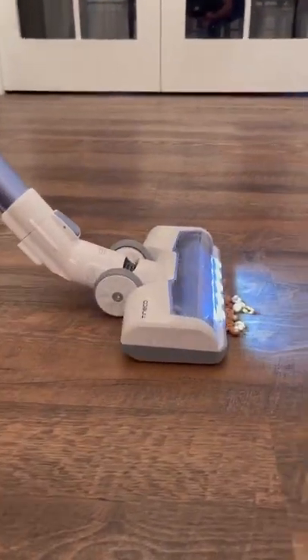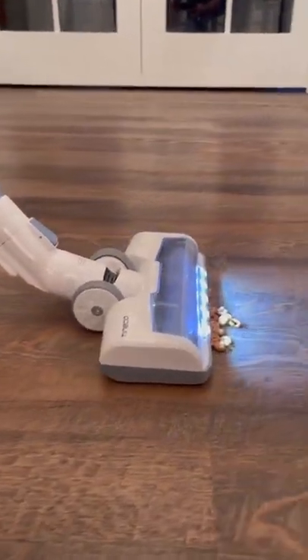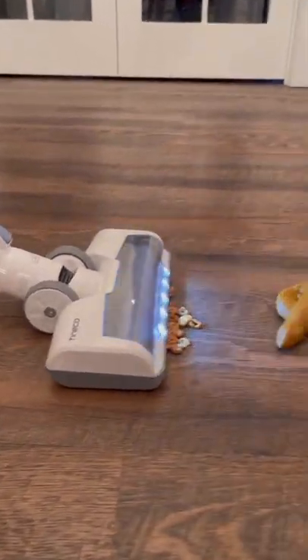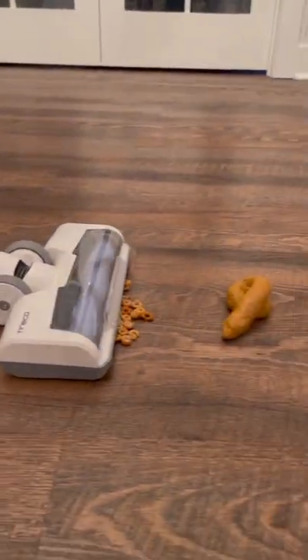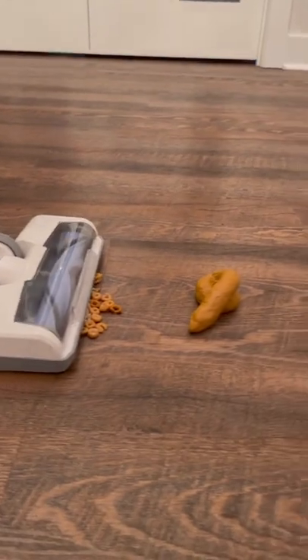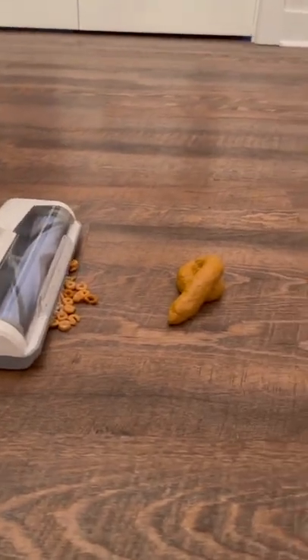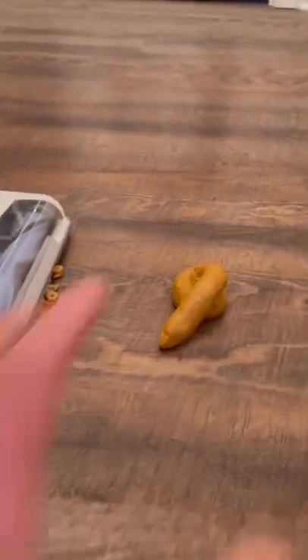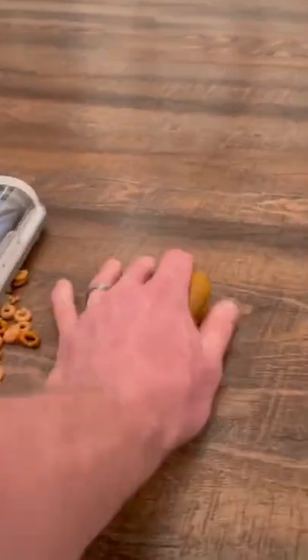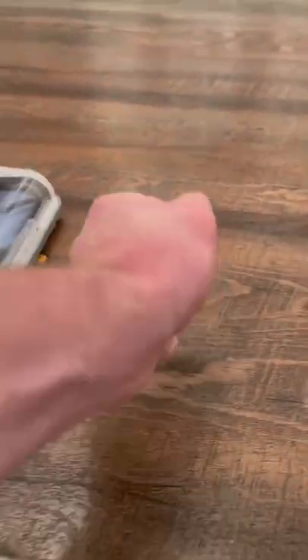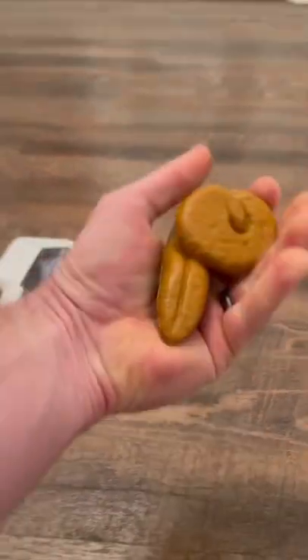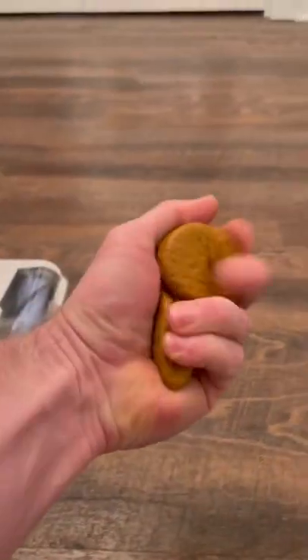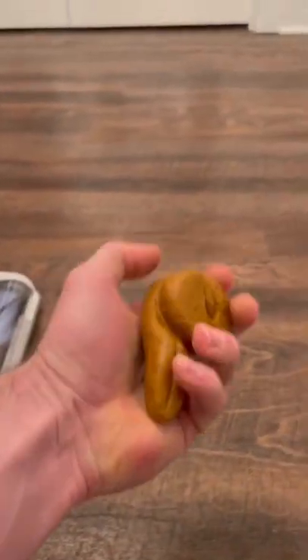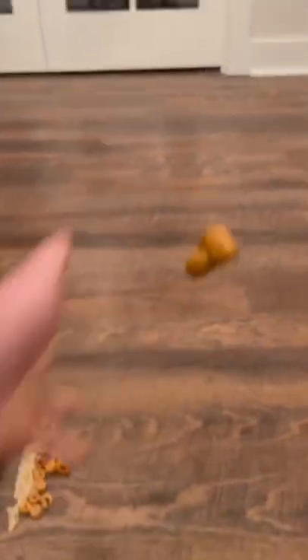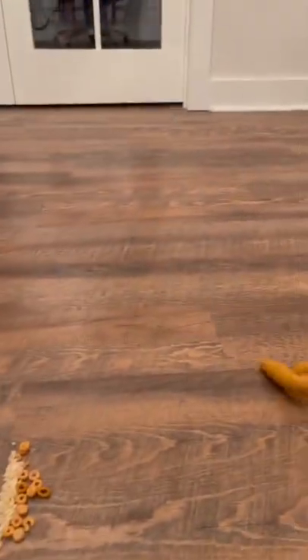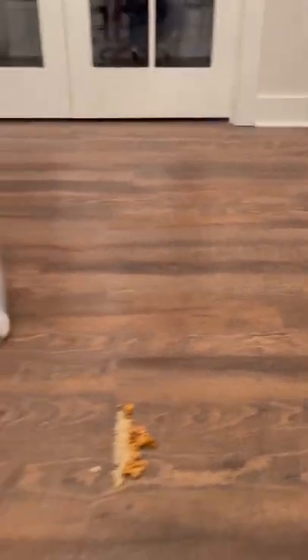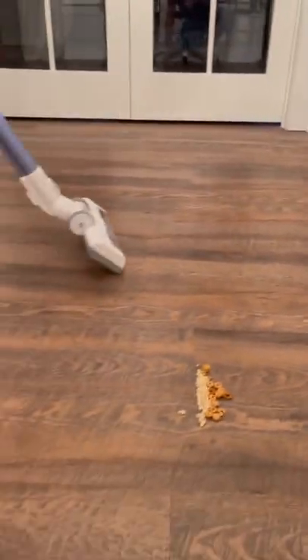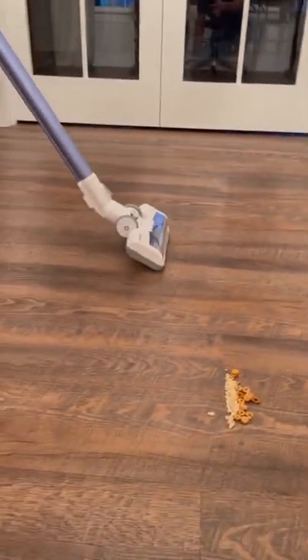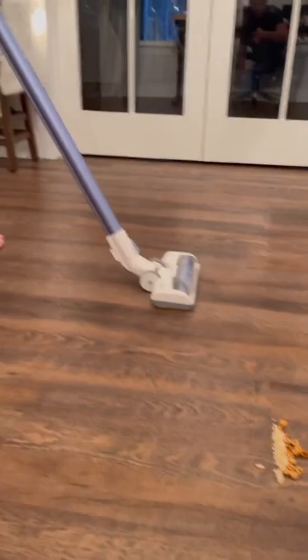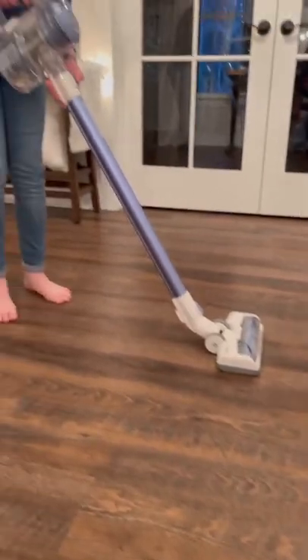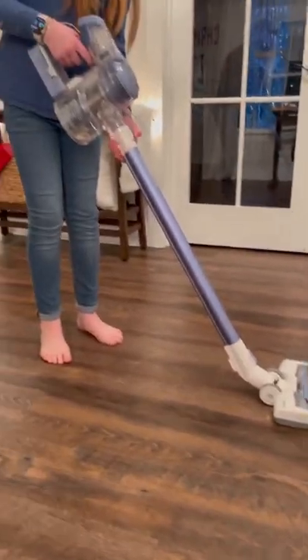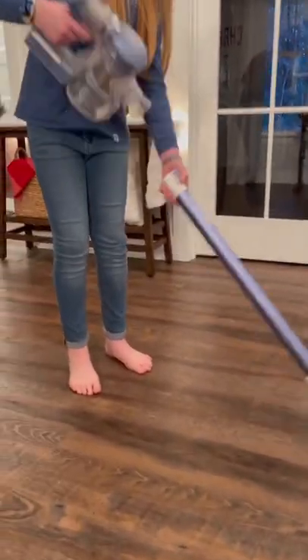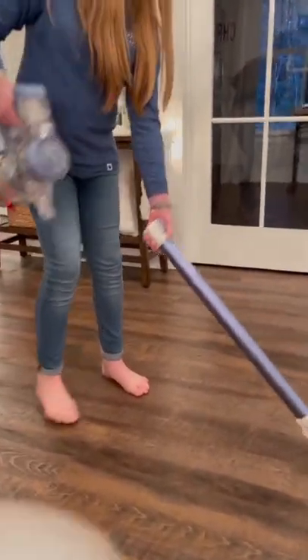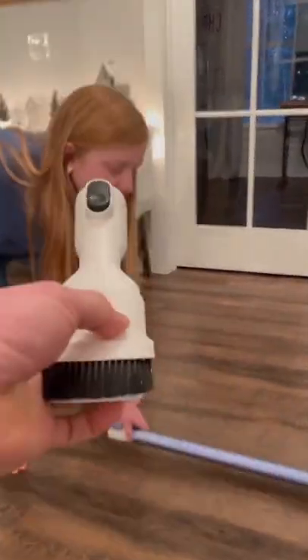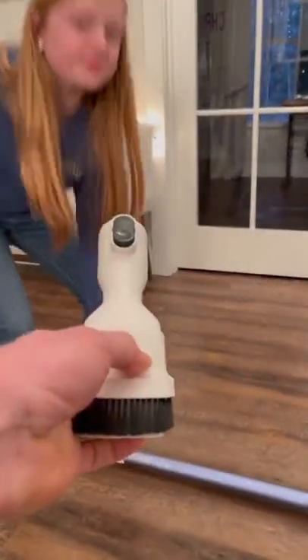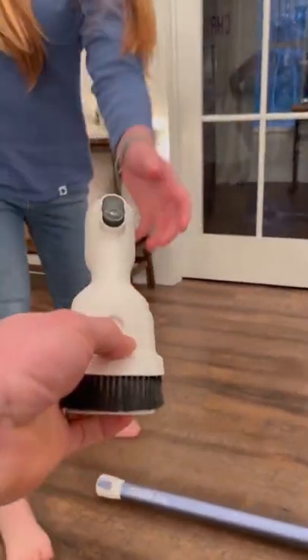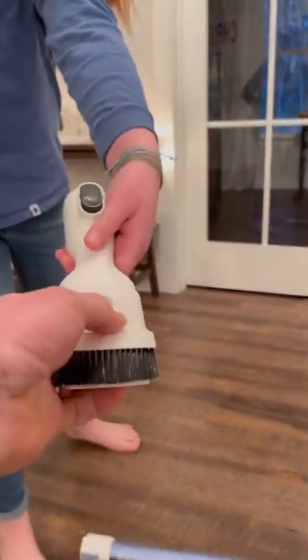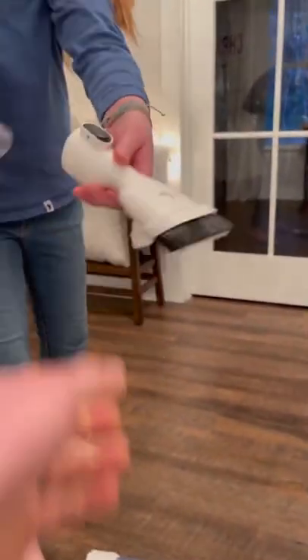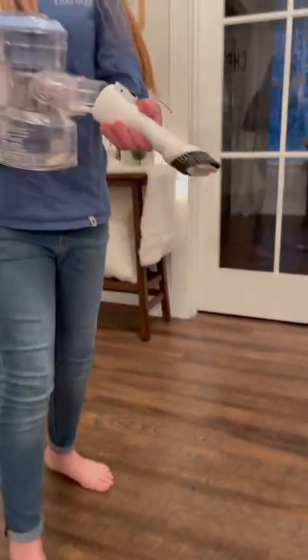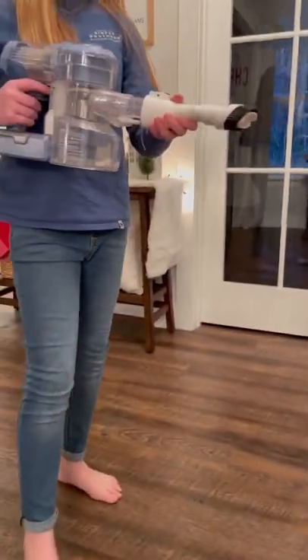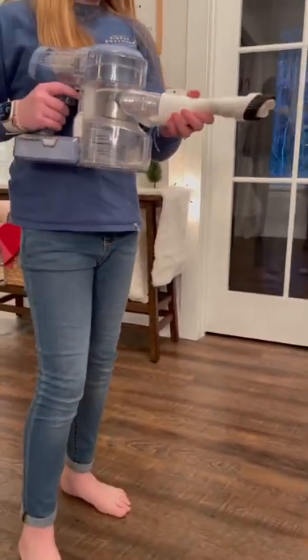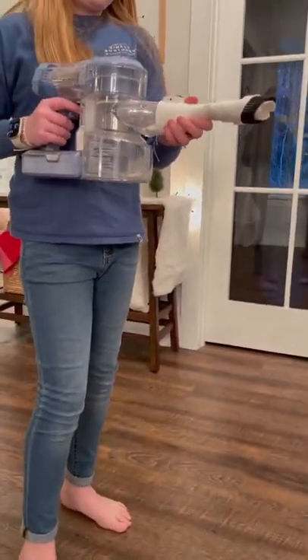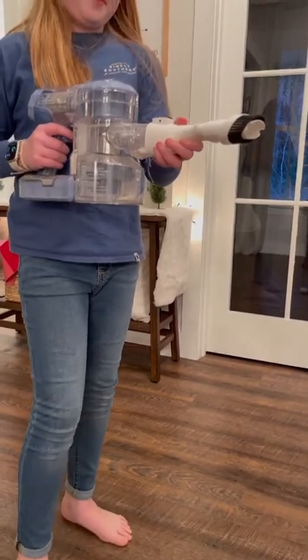This thing swaps out attachments with ease. And this? This is just a little family gag toy we keep around the house for laughs. The attachments and ability to swap out batteries is what sold me on the Tinco. The 11,000 Amazon reviews also helped.